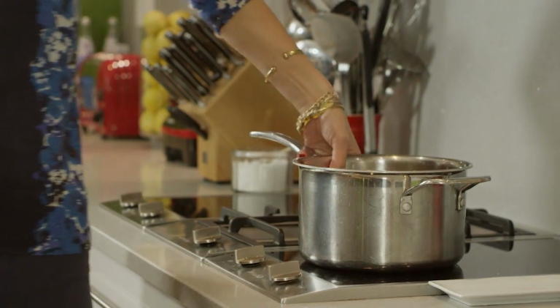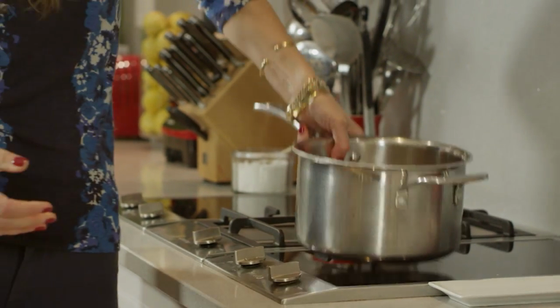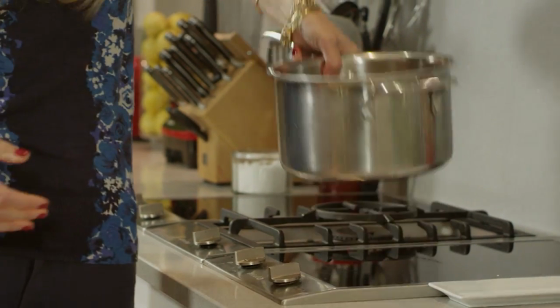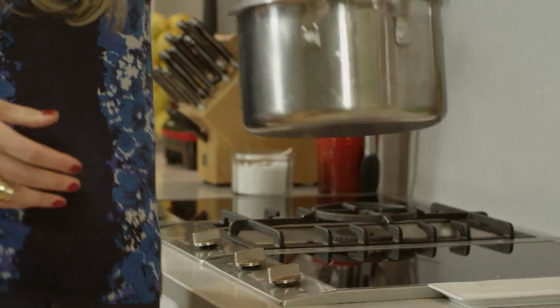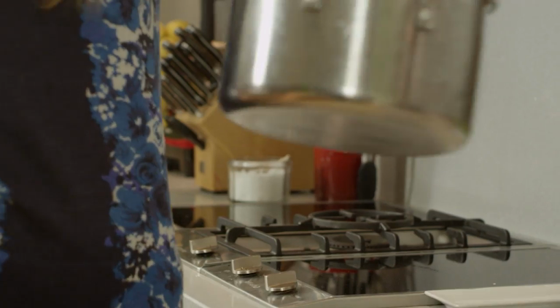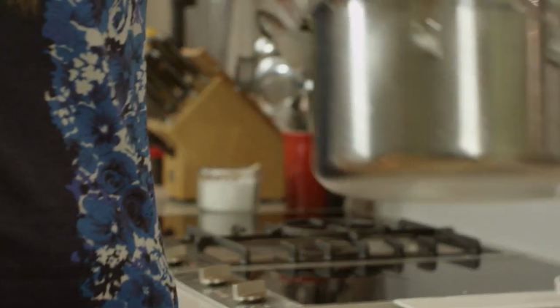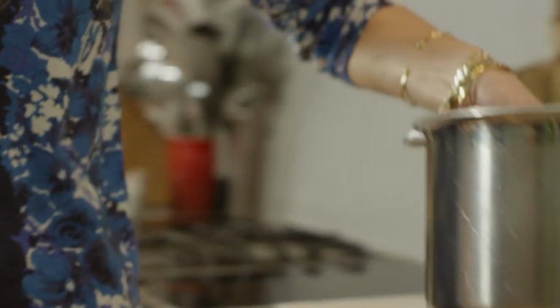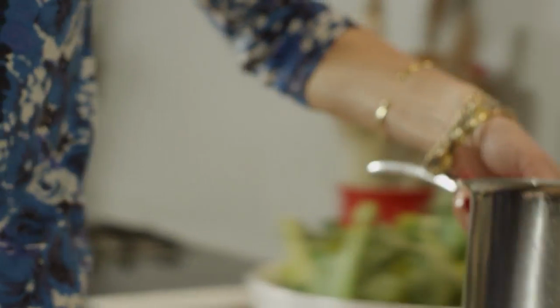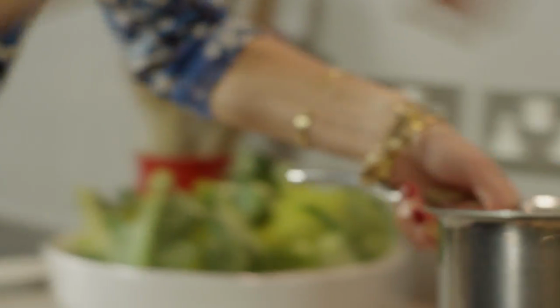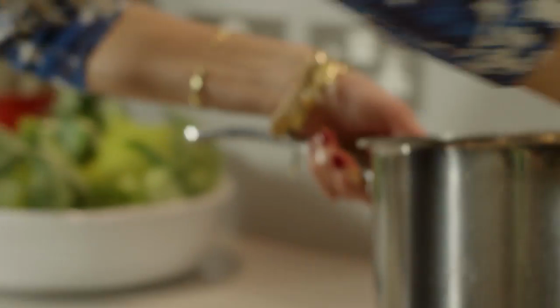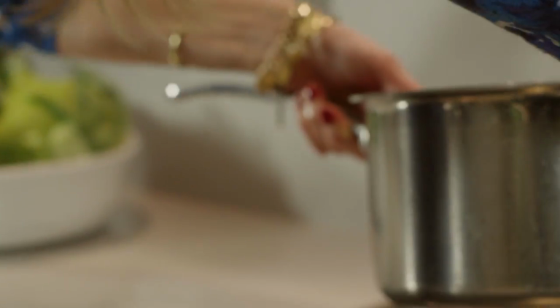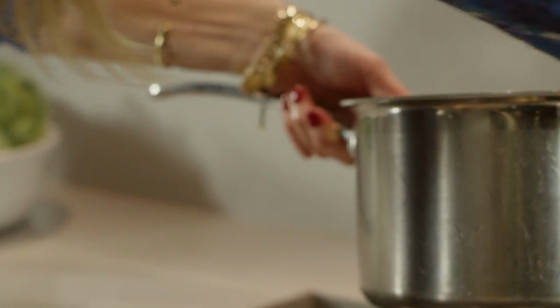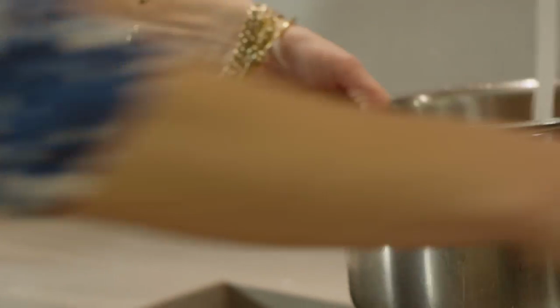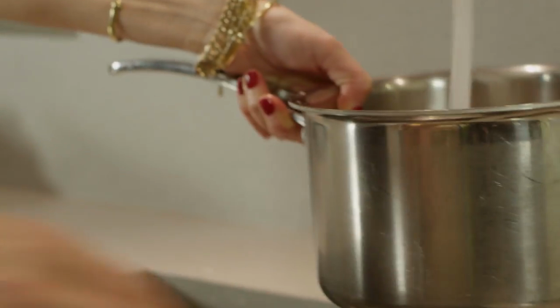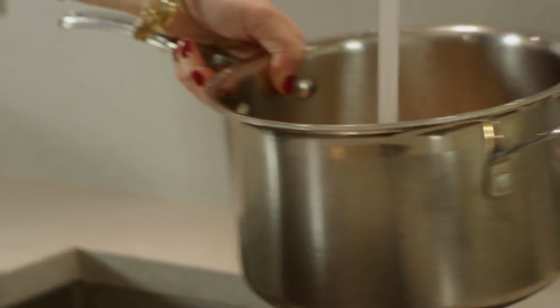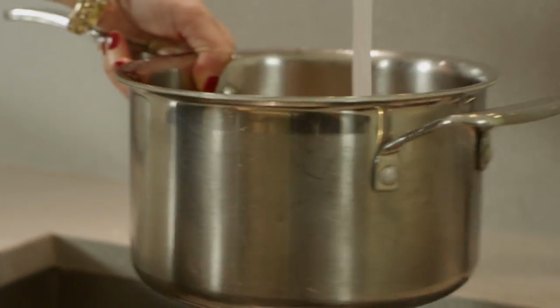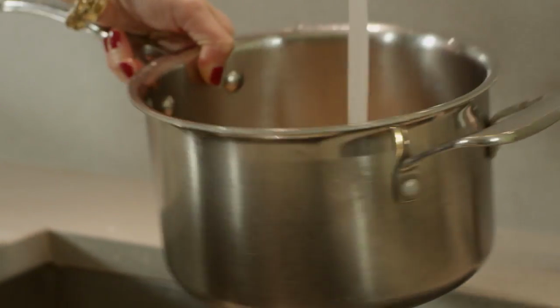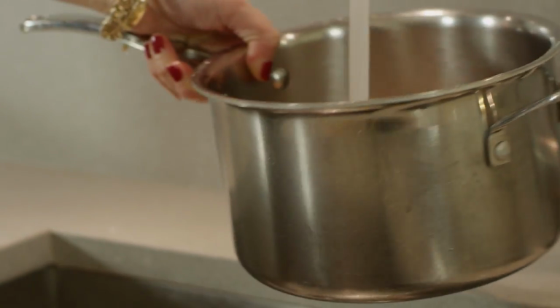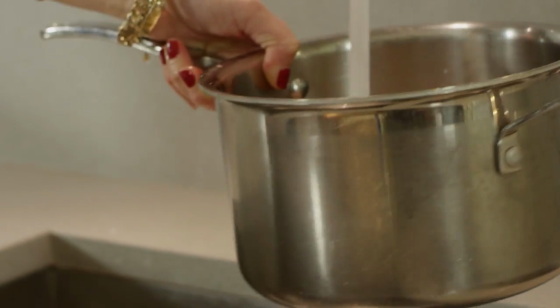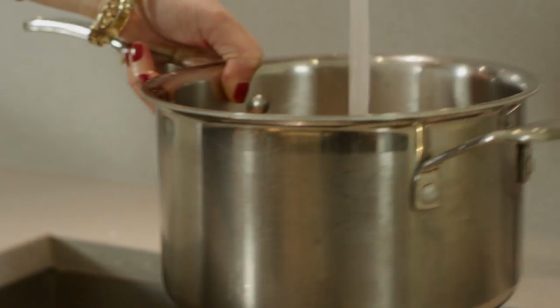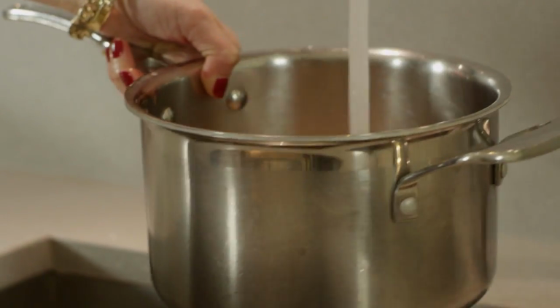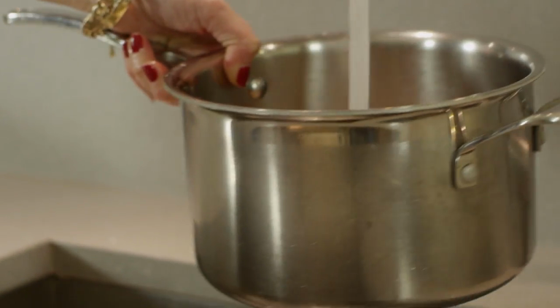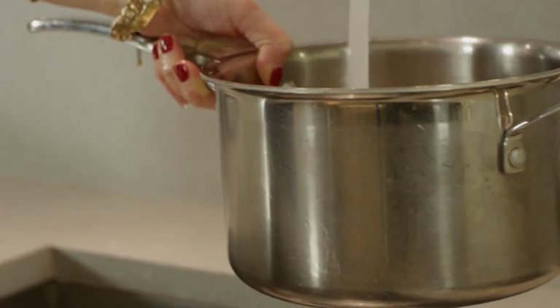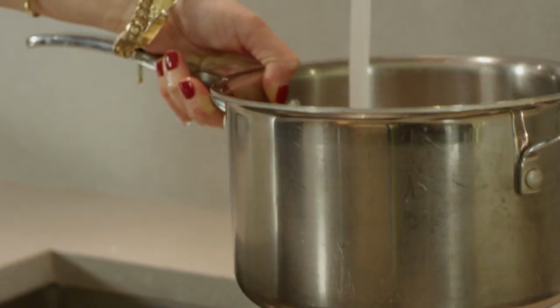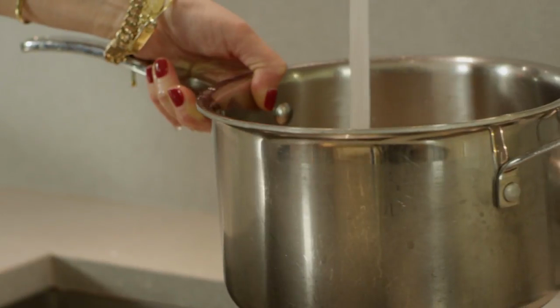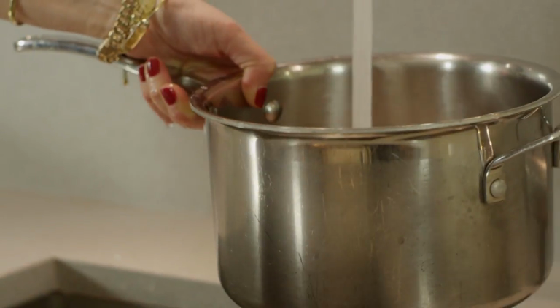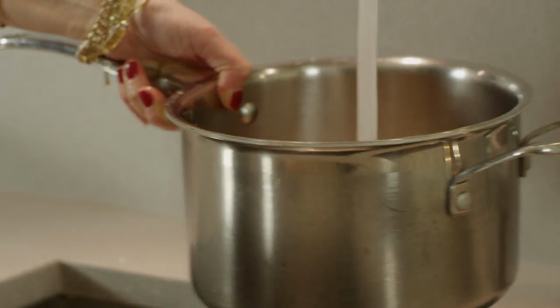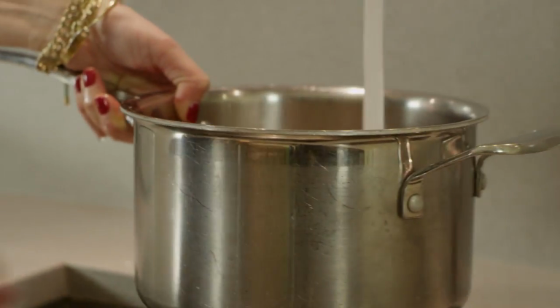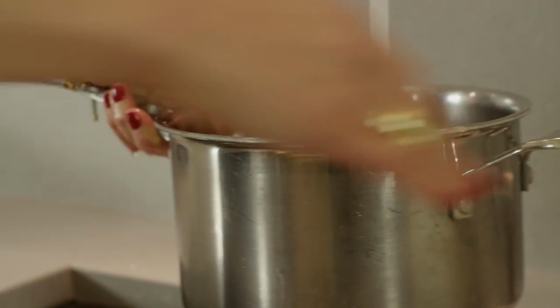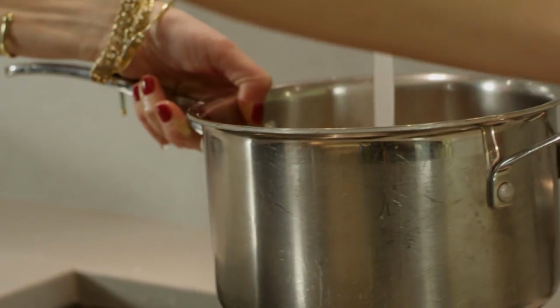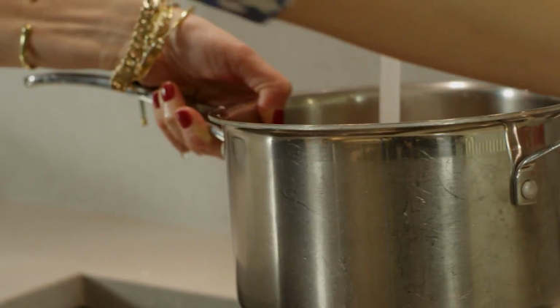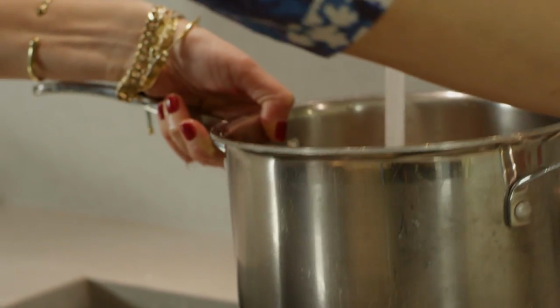Fill it up with water — again be sure it's a good two or three inches above the beans because it's going to cook down a lot as it's simmering.